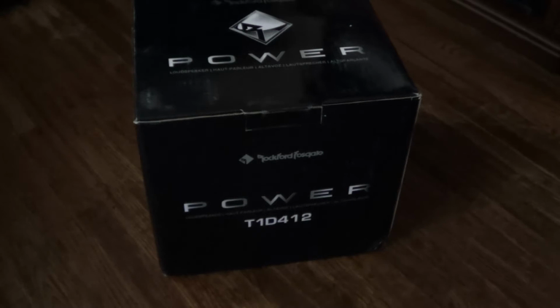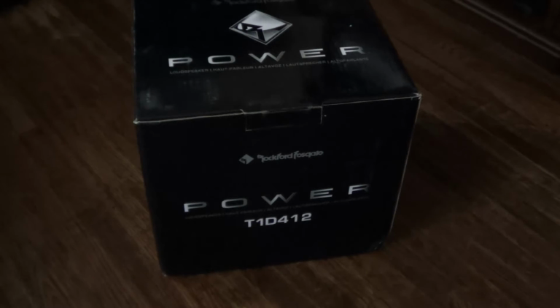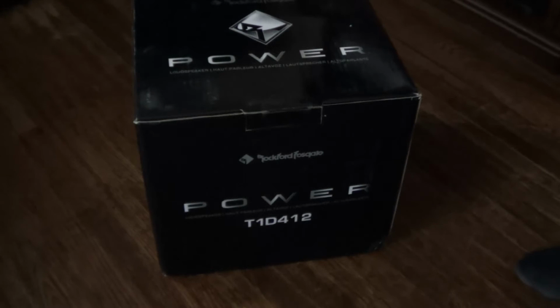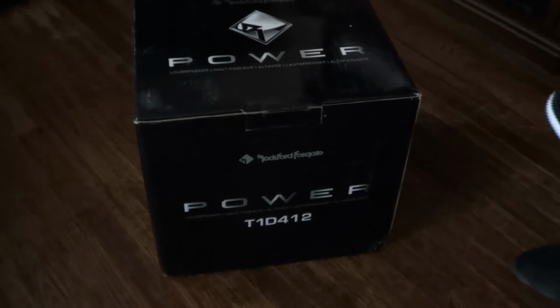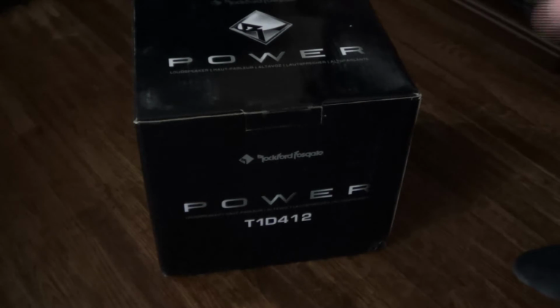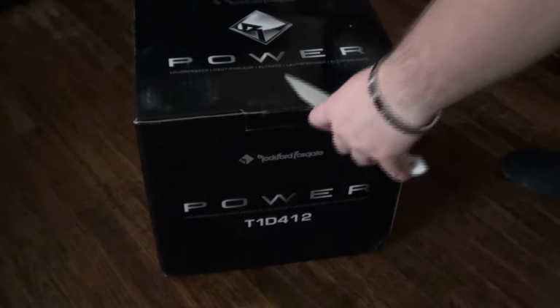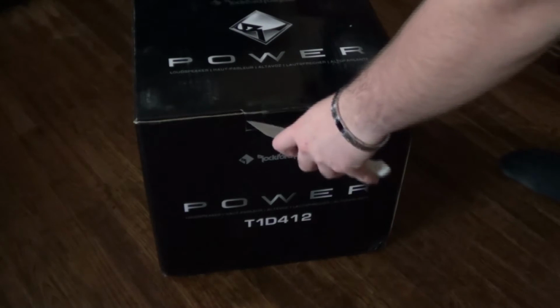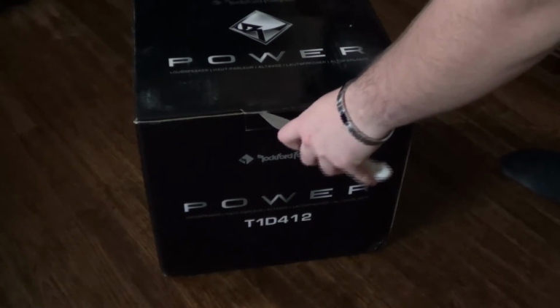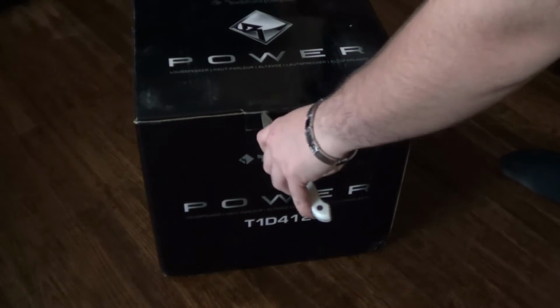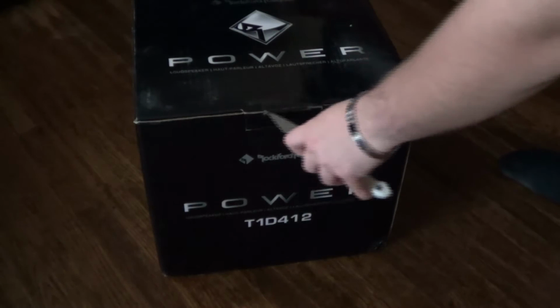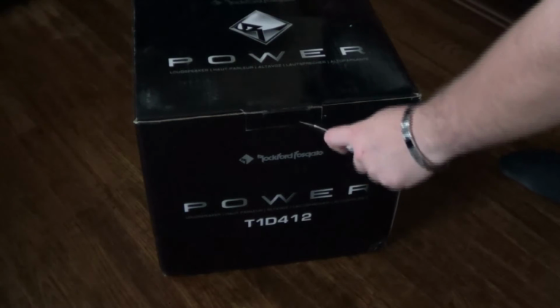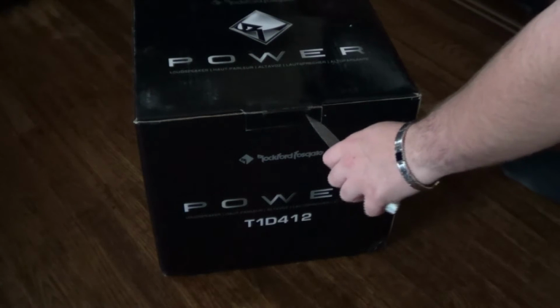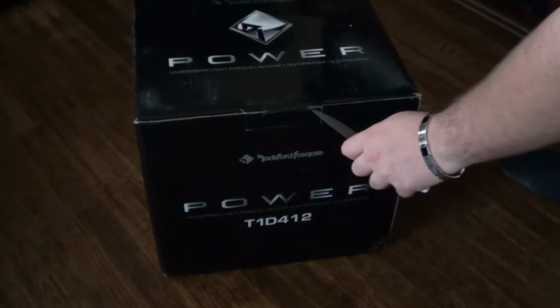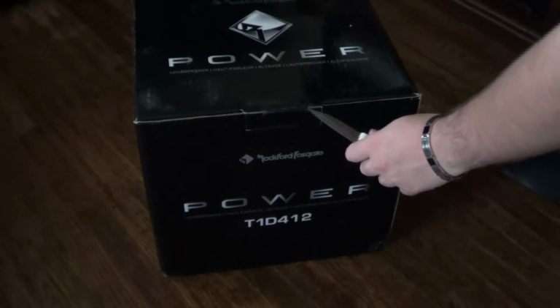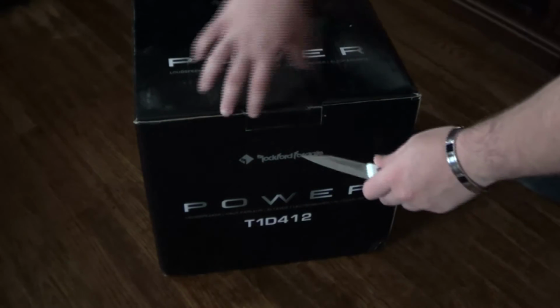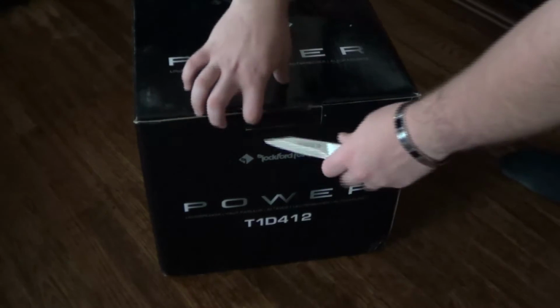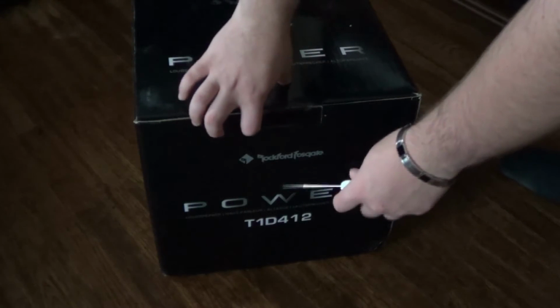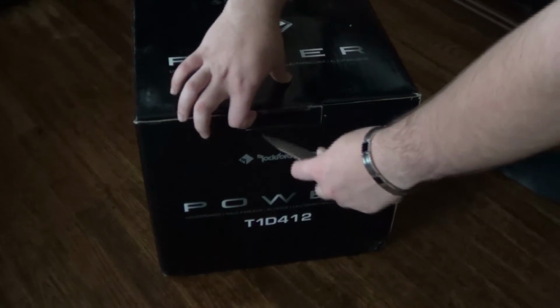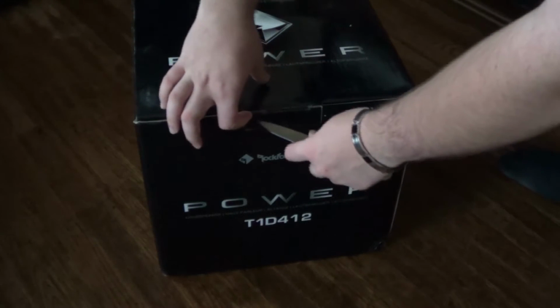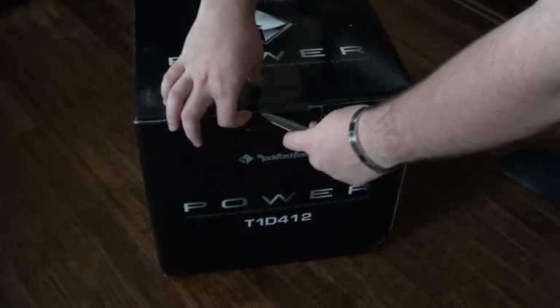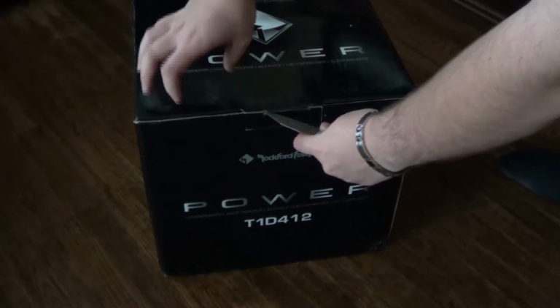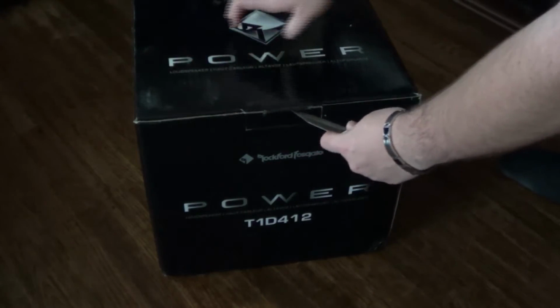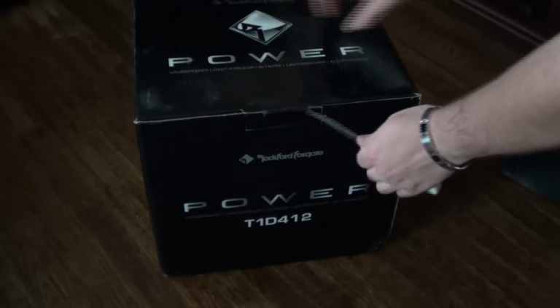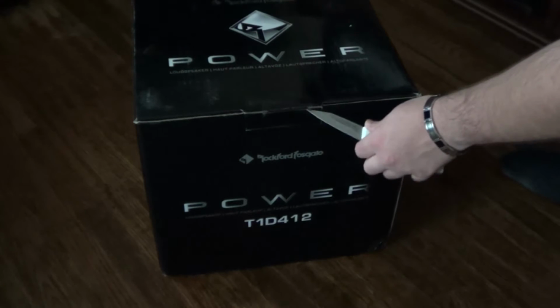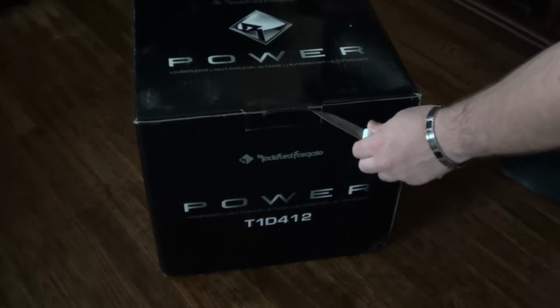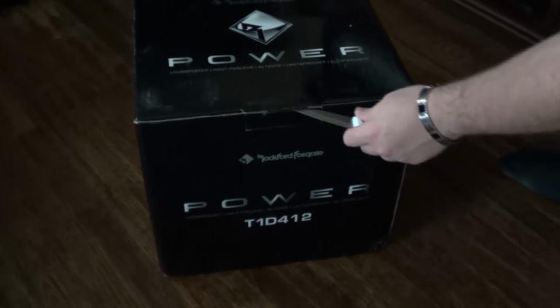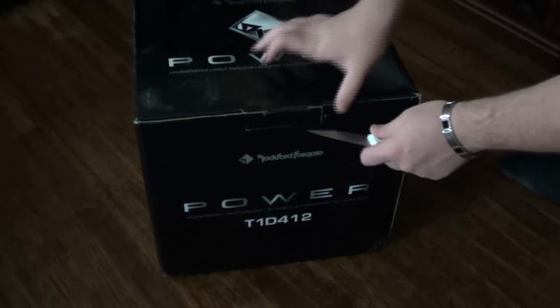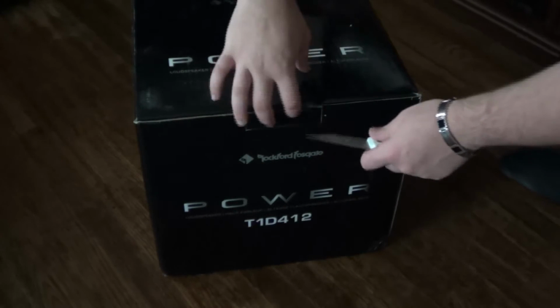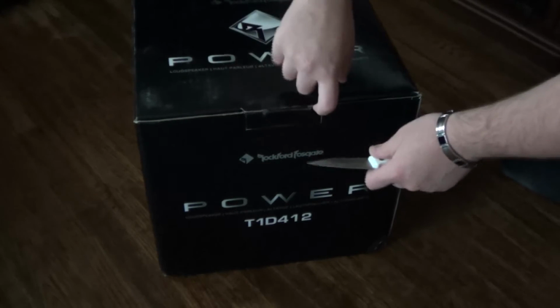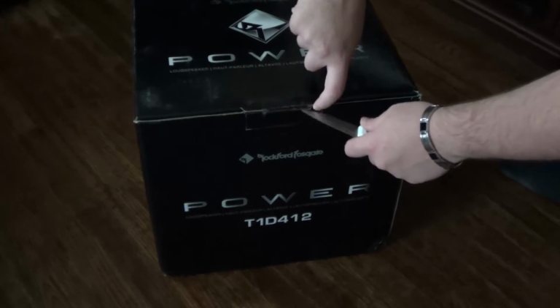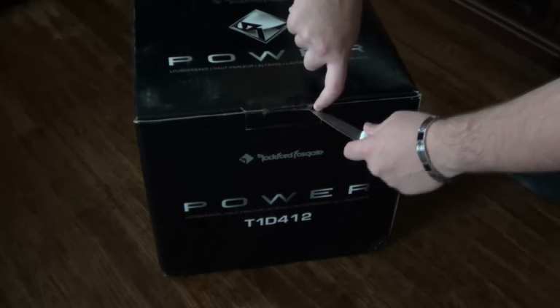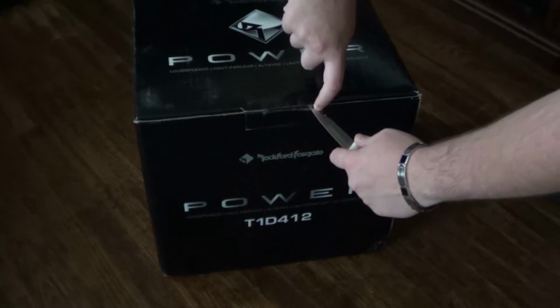So yeah, let's get into the unboxing. I might skip a few parts because — they're really heavy. Well not really, I mean they're 35 pounds, but still, it's kind of heavy. It's really heavy.